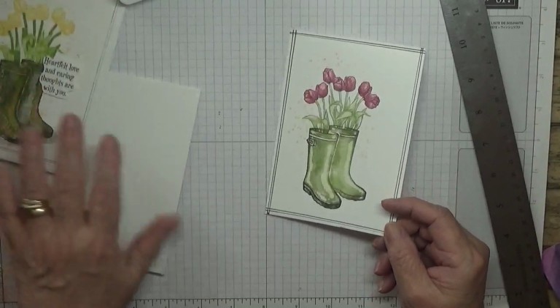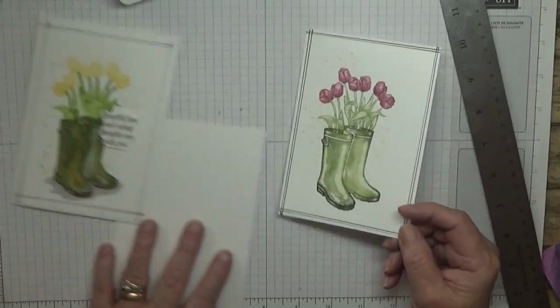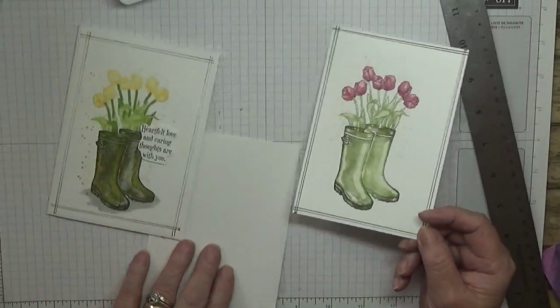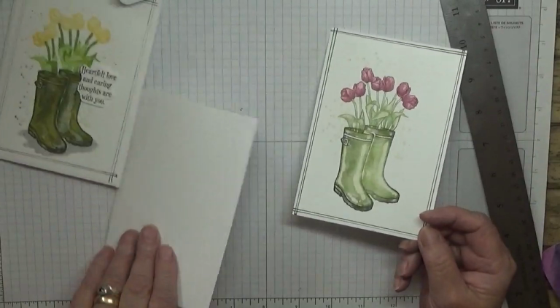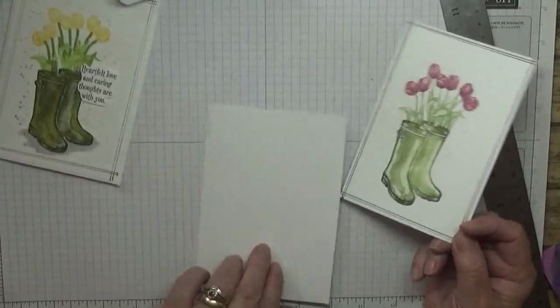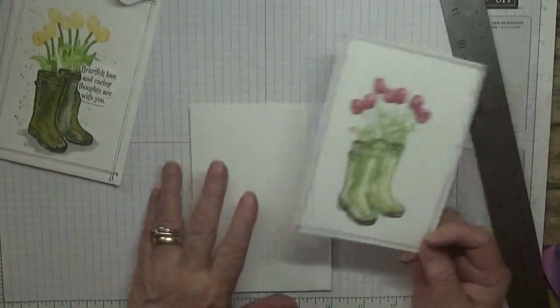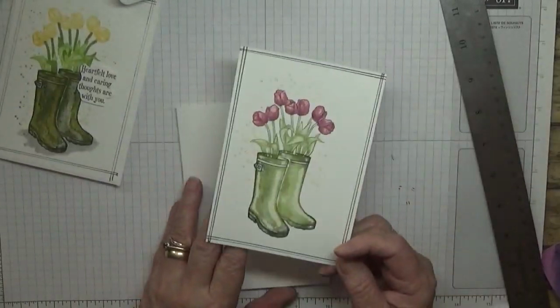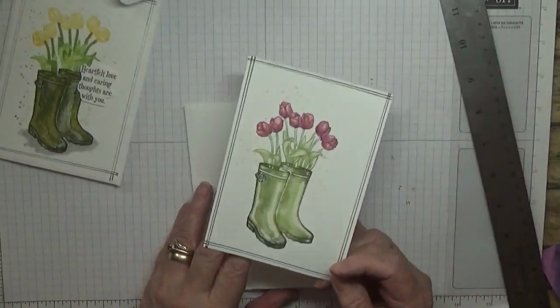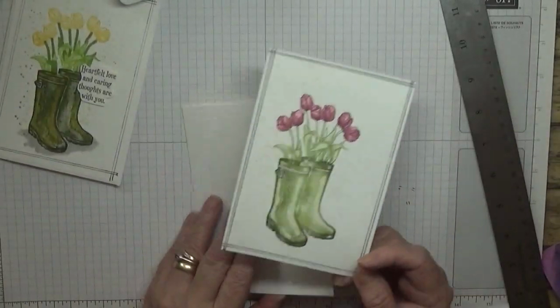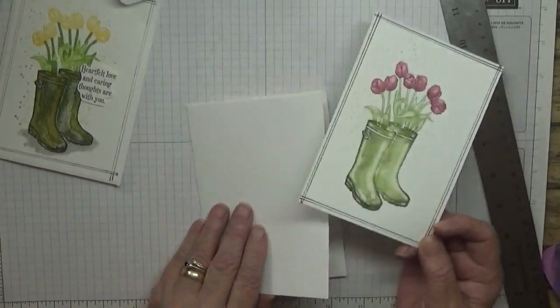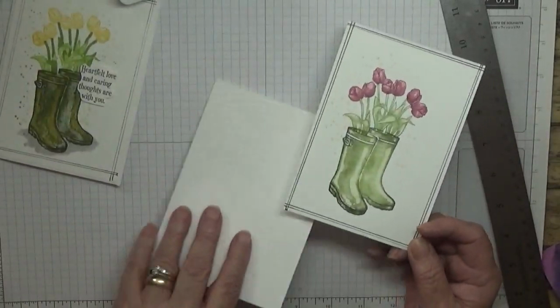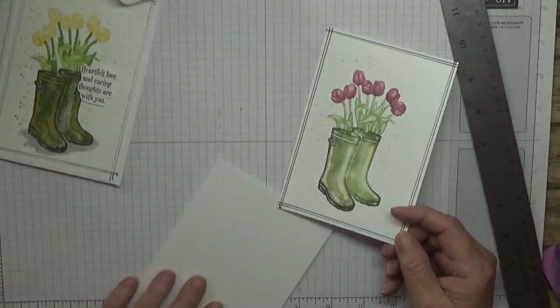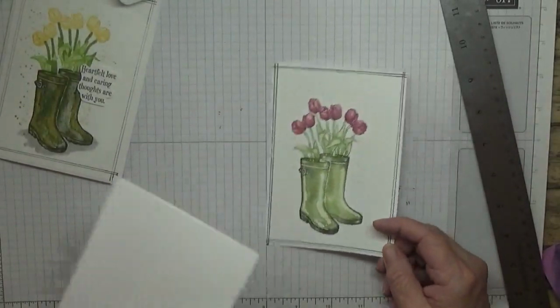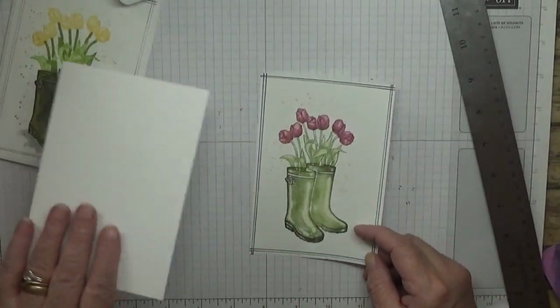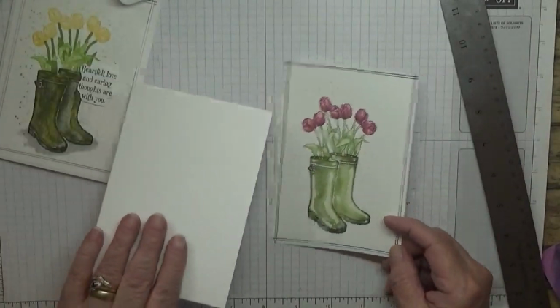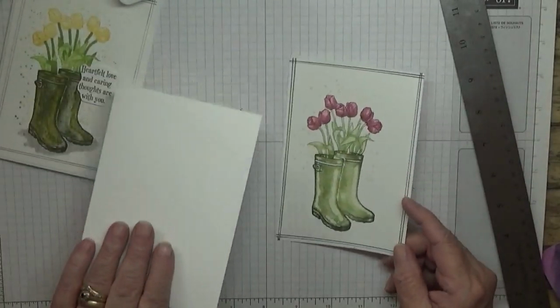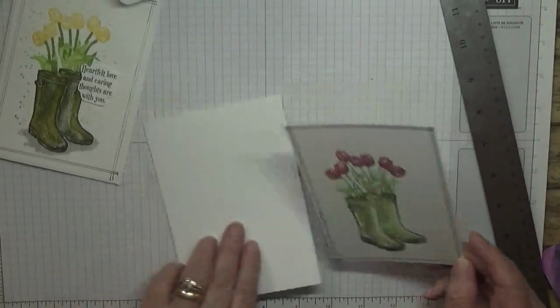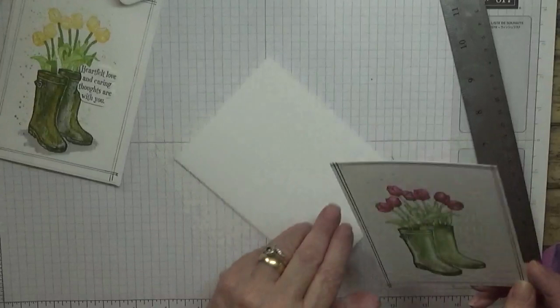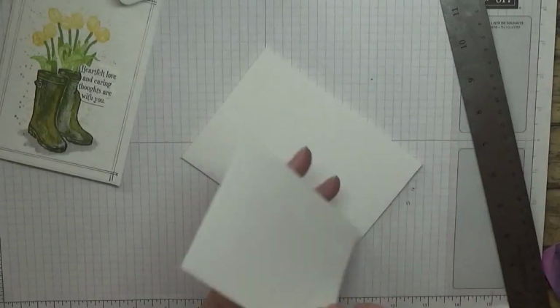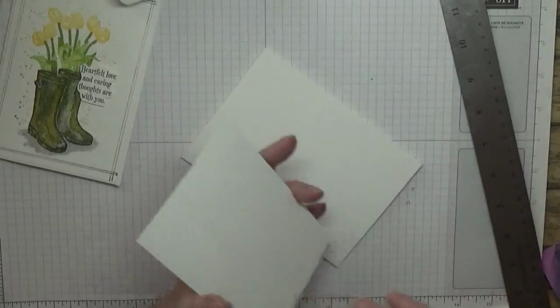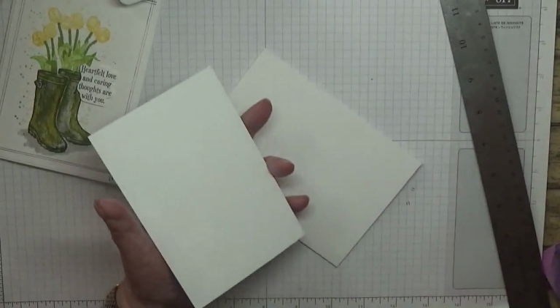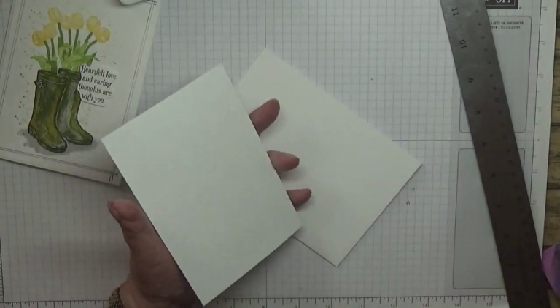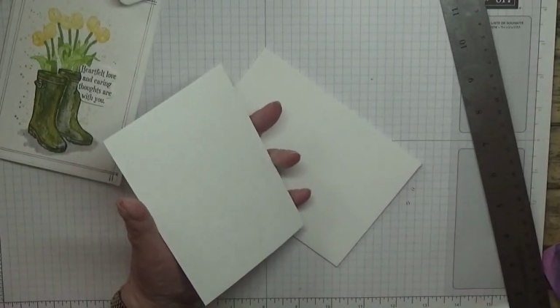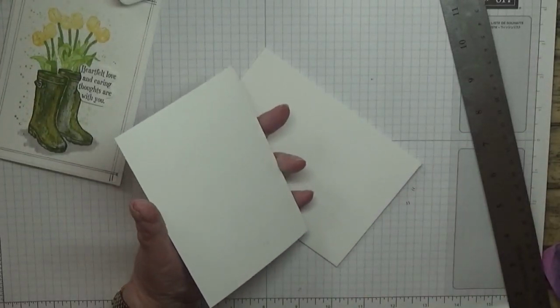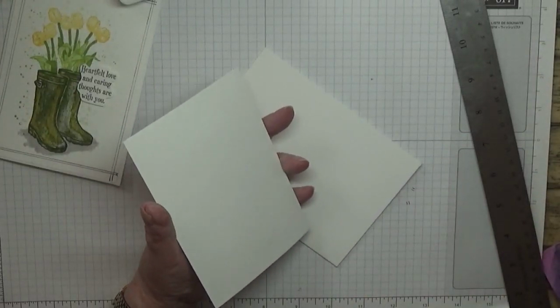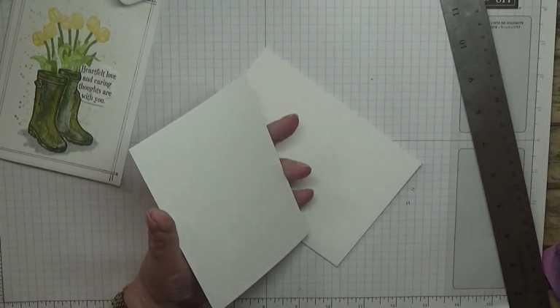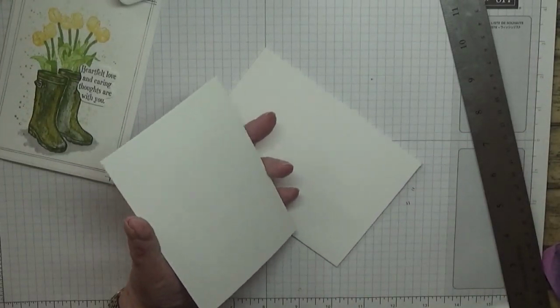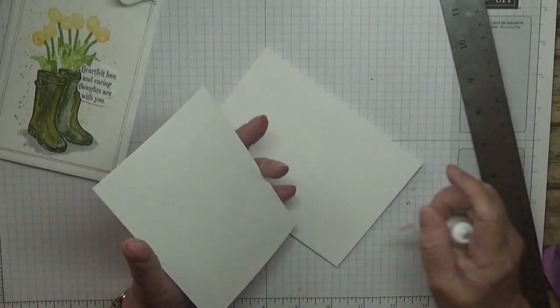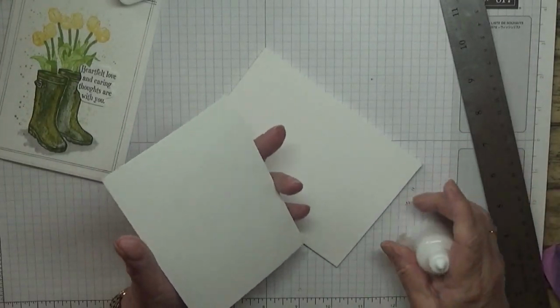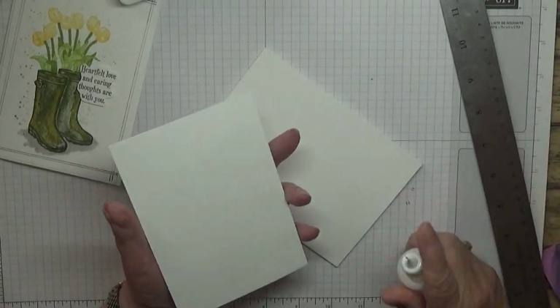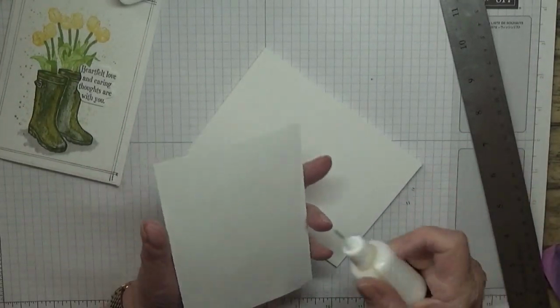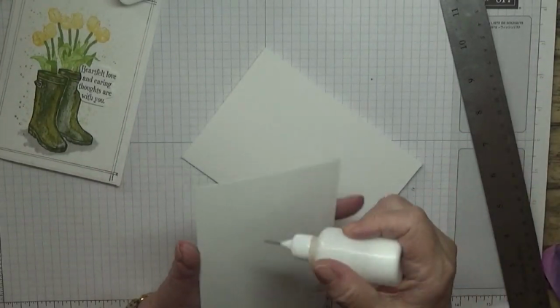That is our card base, our card front — done. We just need to do the sentiment, which we'll do in a minute. Let's add this to the whole card base.